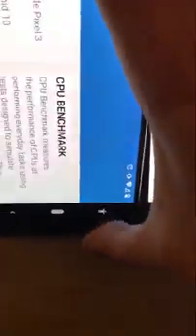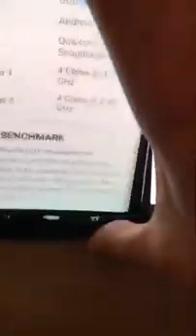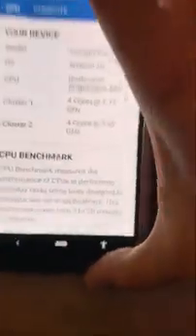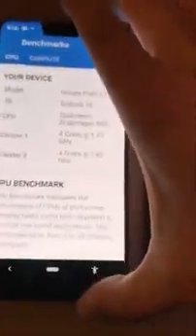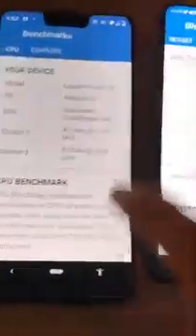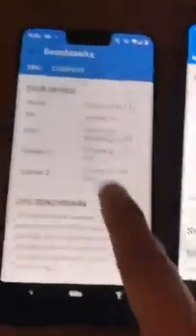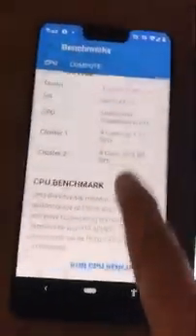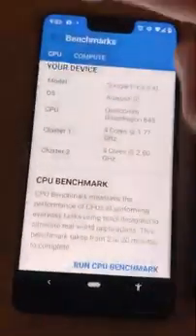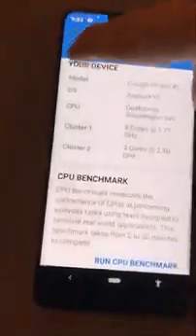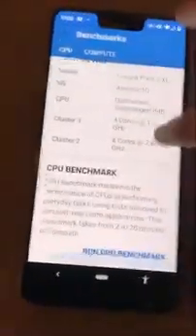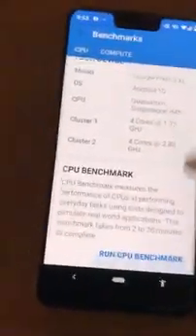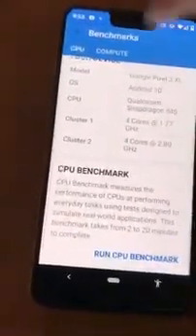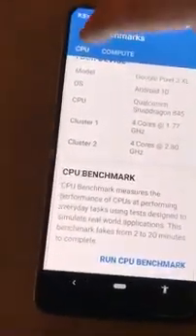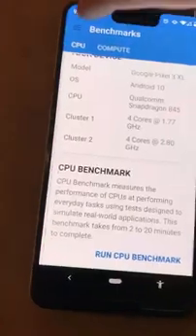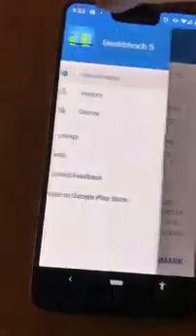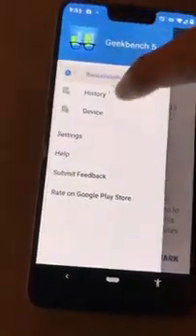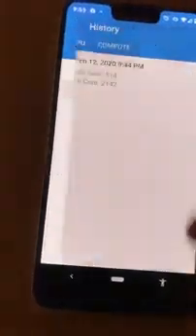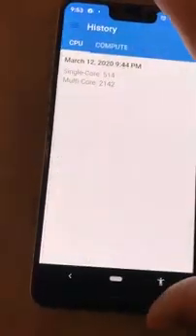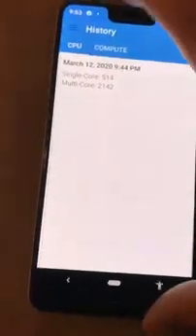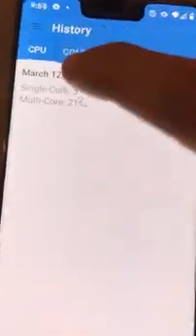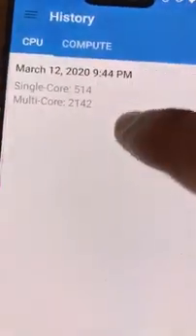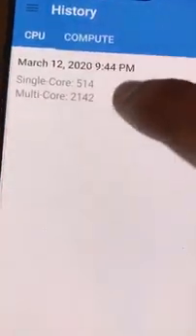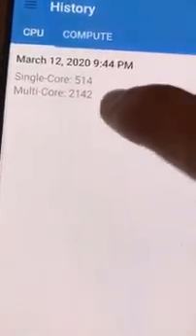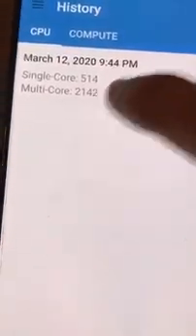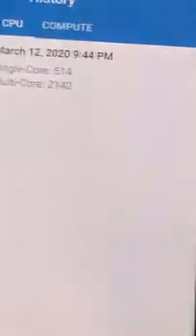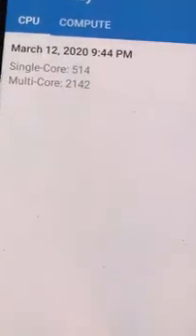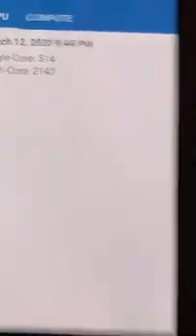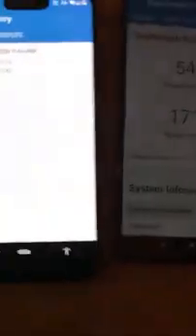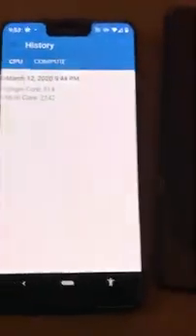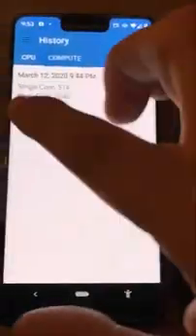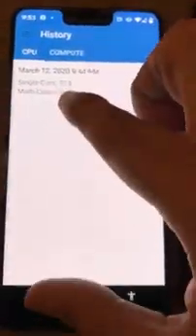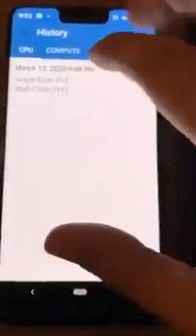And here on the Pixel, looking at the CPU history, it has a single-core score of 514 and a multi-core score of 2114. So the Pixel has a higher multi-core score but a lower single-core score.